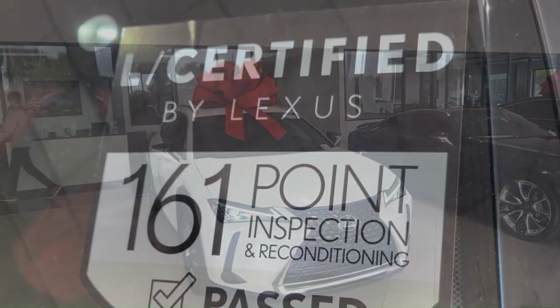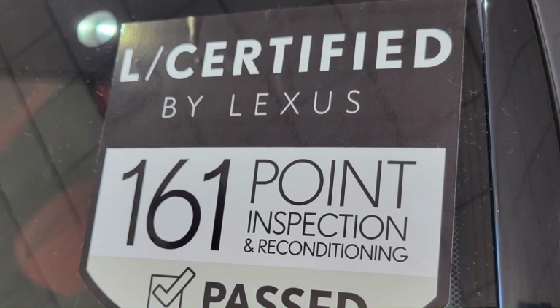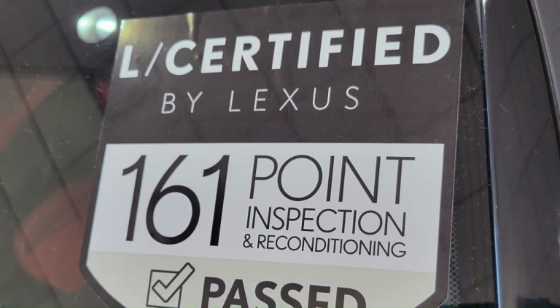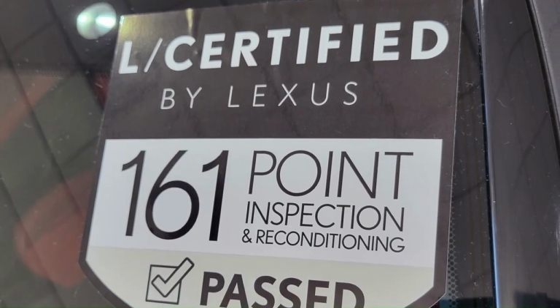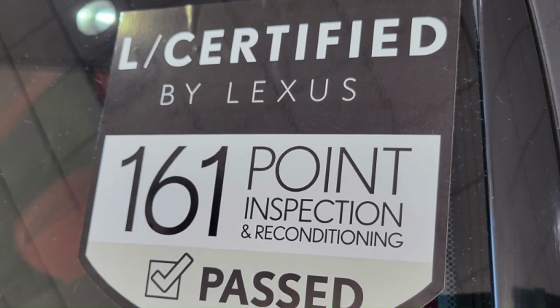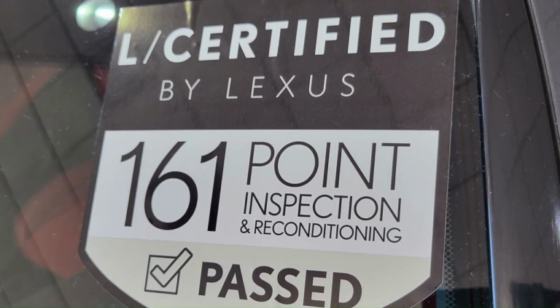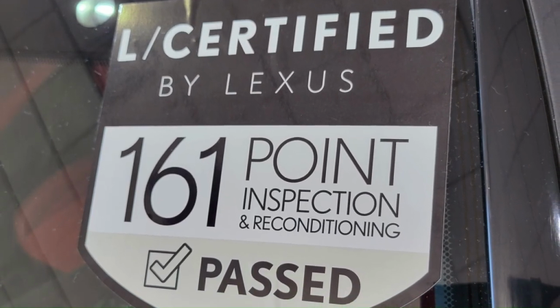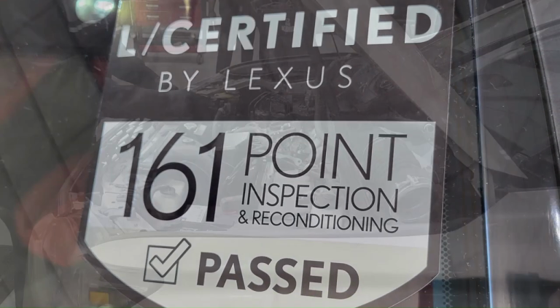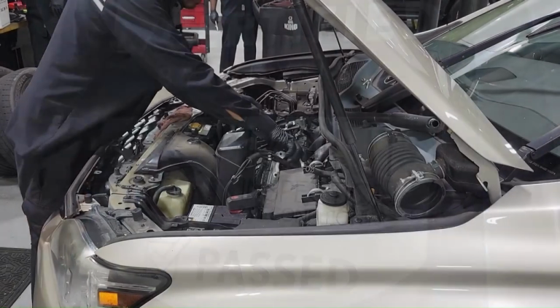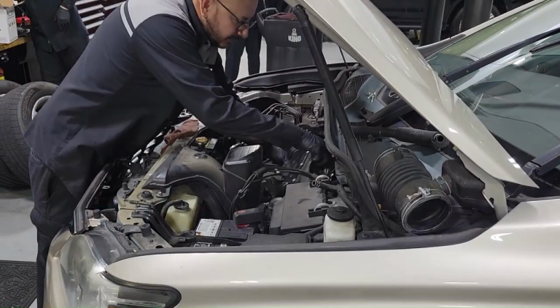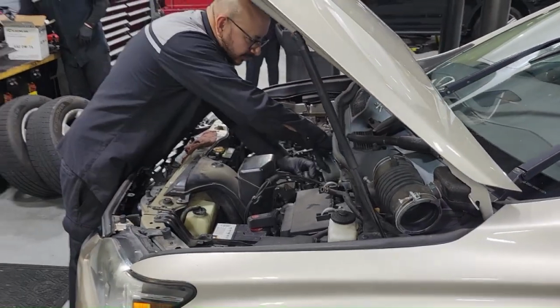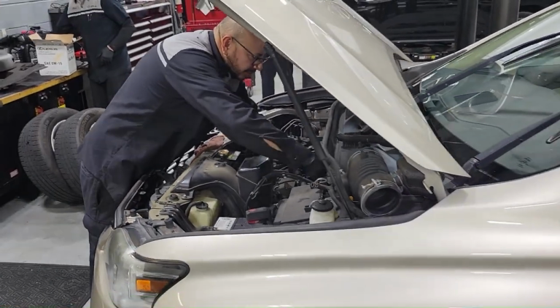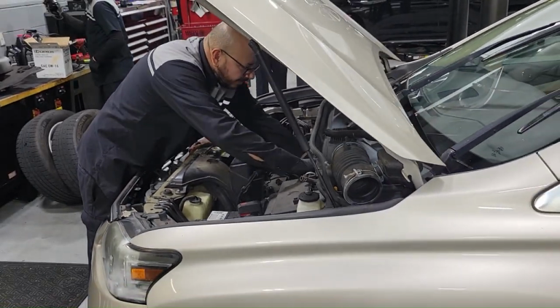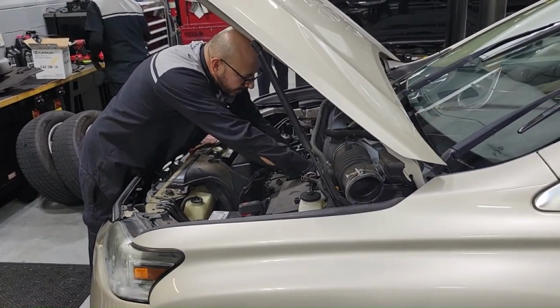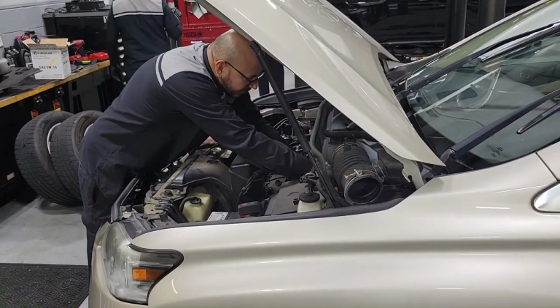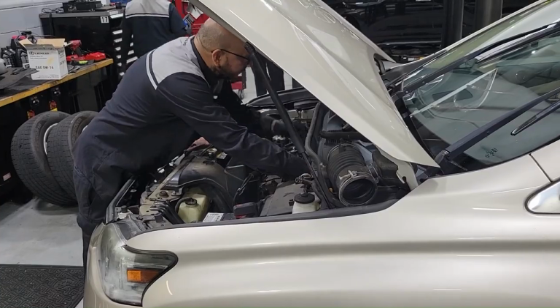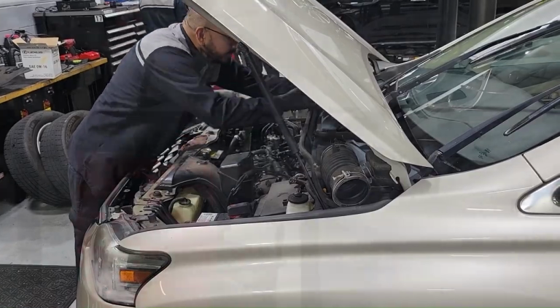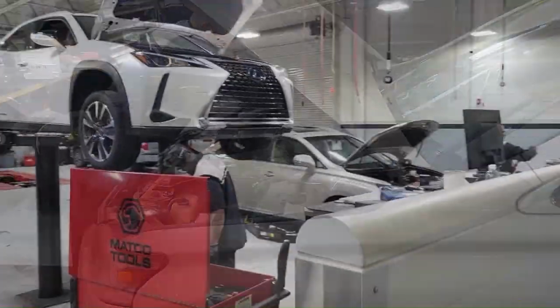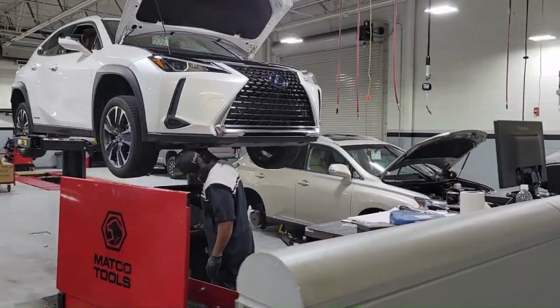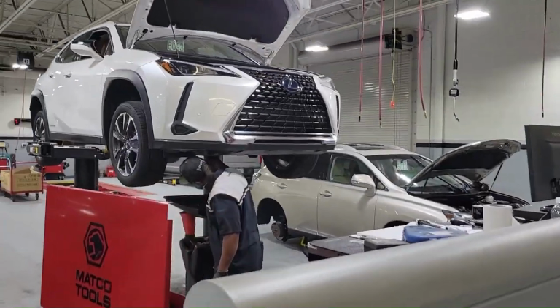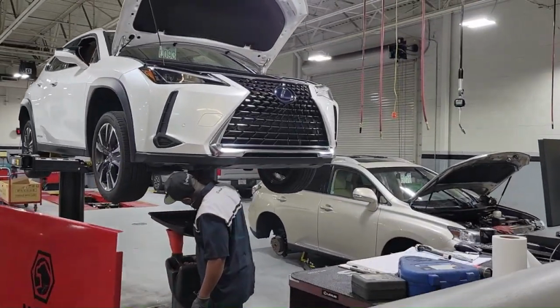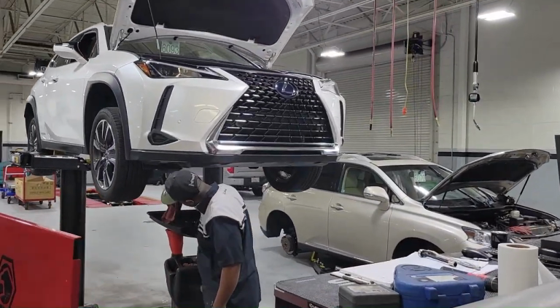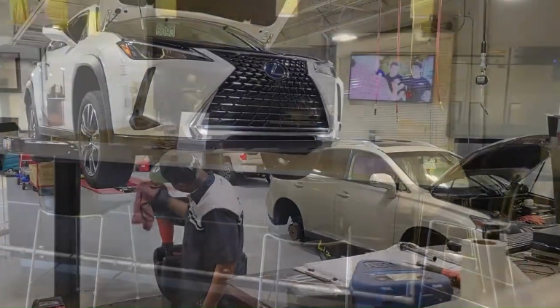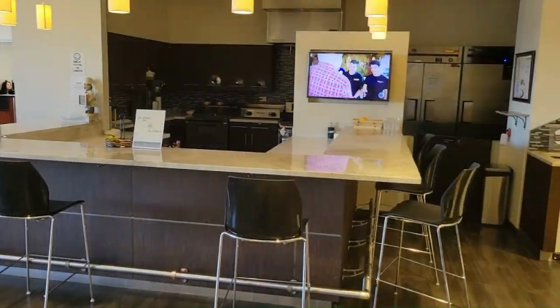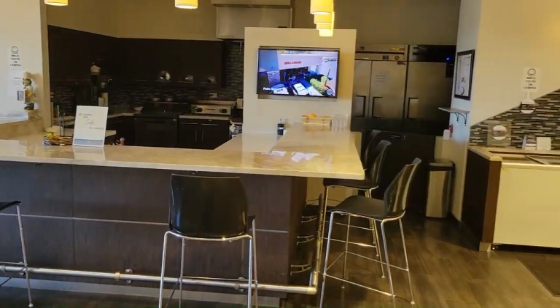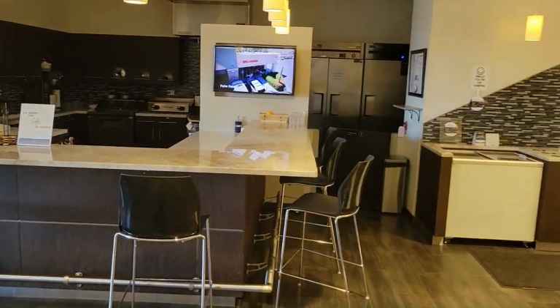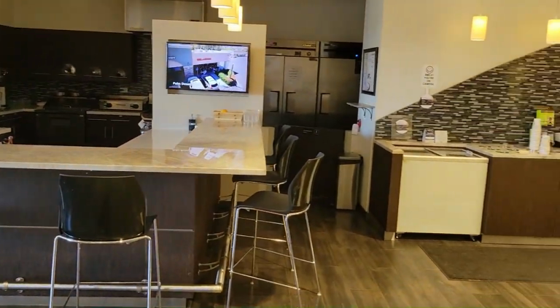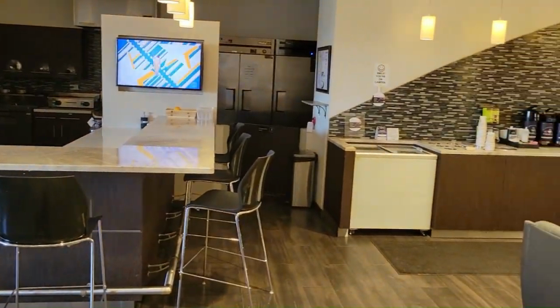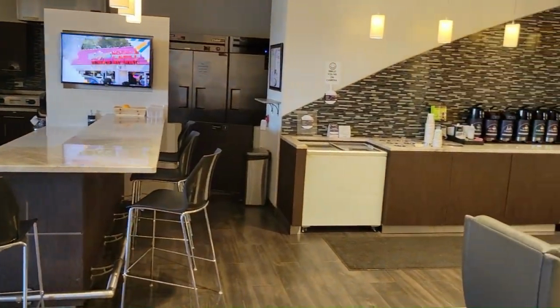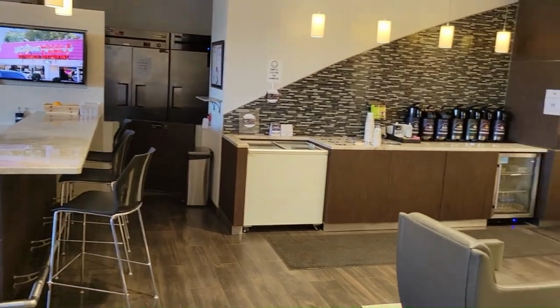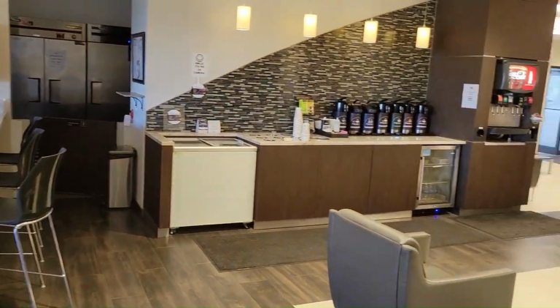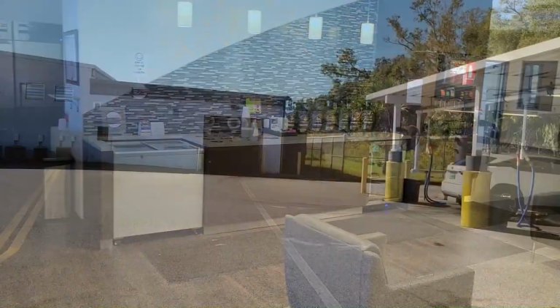All Lexus certified vehicles come with a 161-point vehicle inspection, an unlimited mile warranty for up to six years, the next four factory-recommended maintenances for two years, and a 90-day trial of Sirius XM radio.